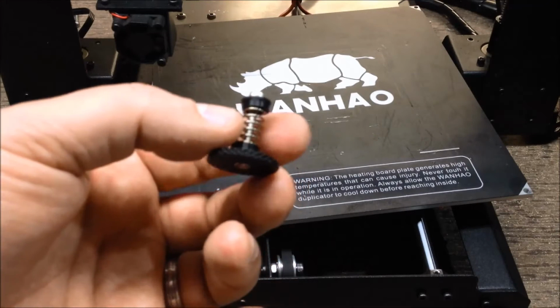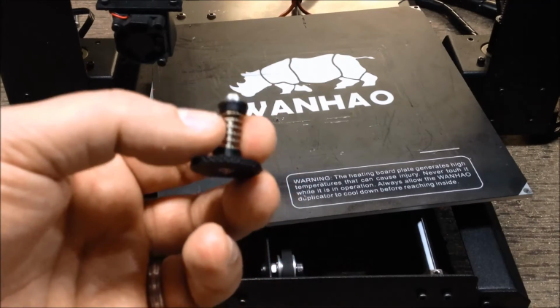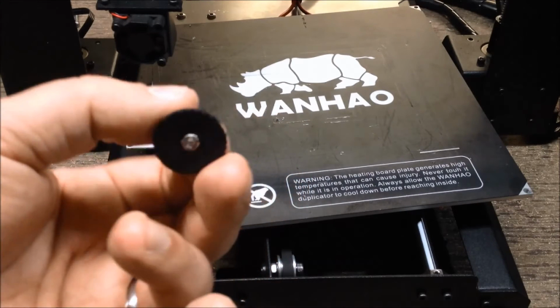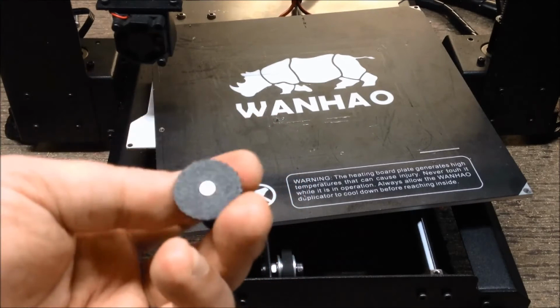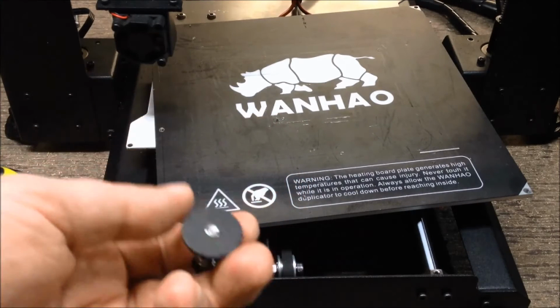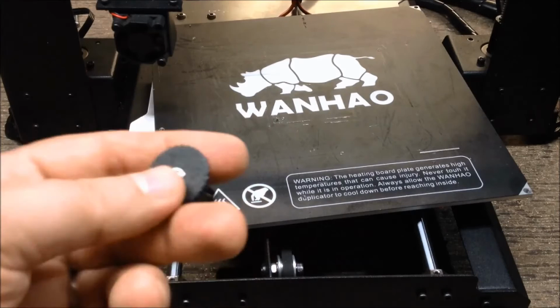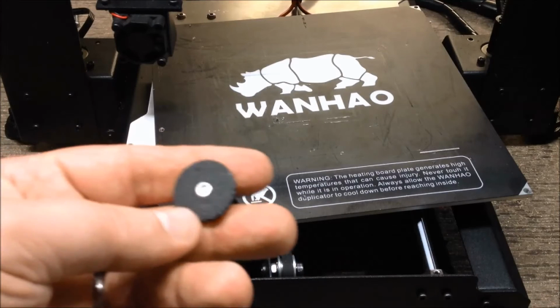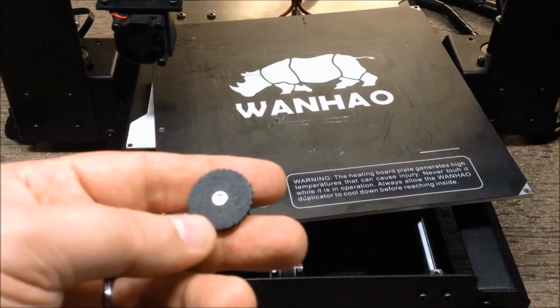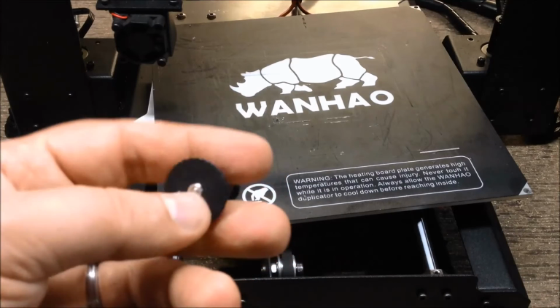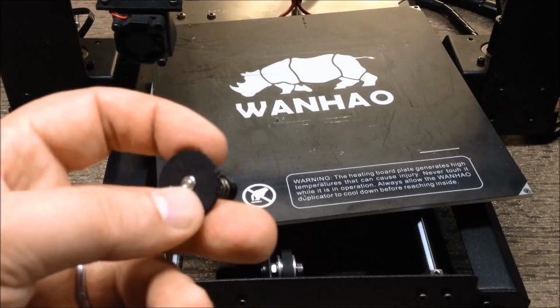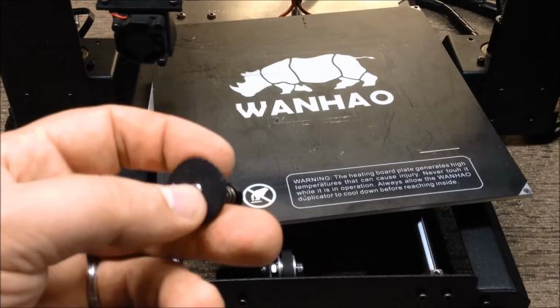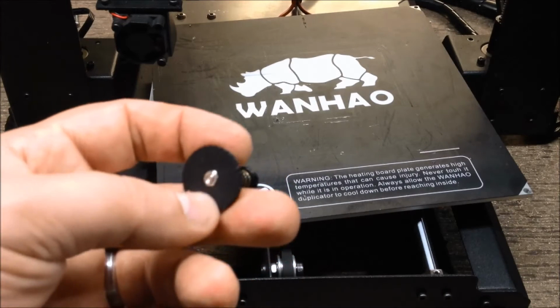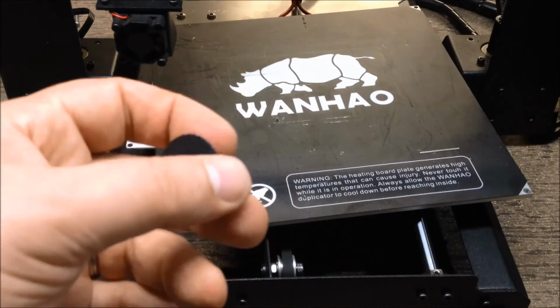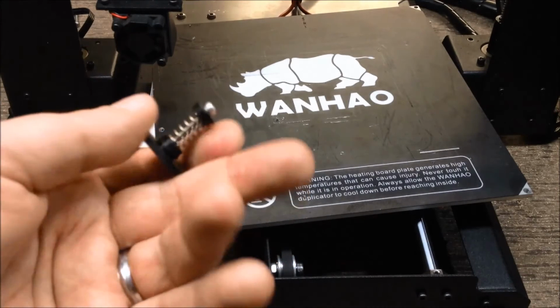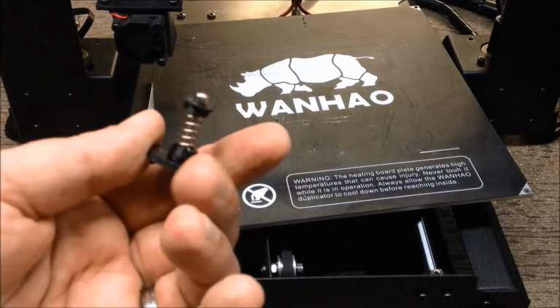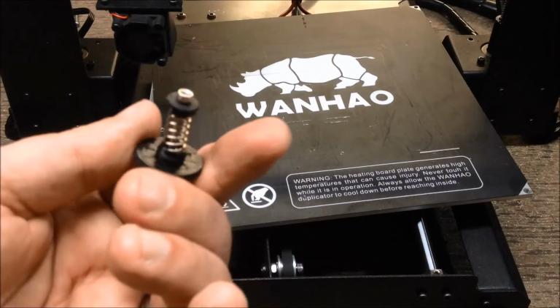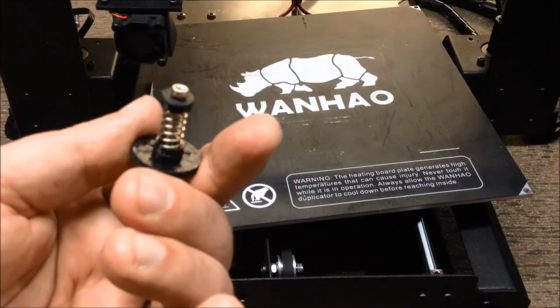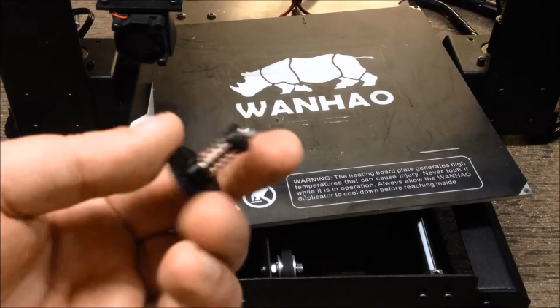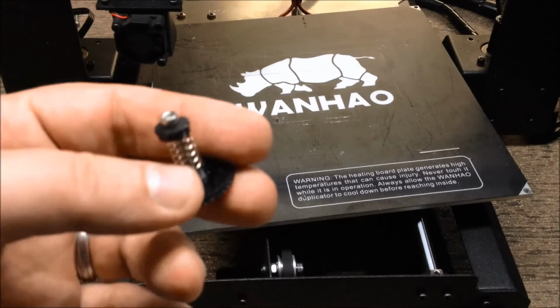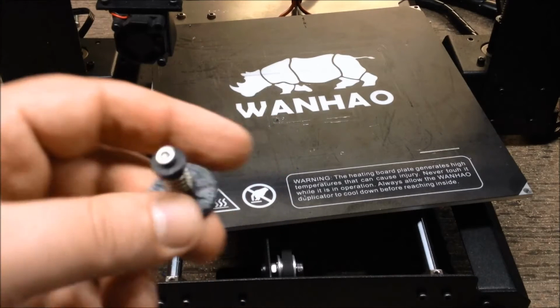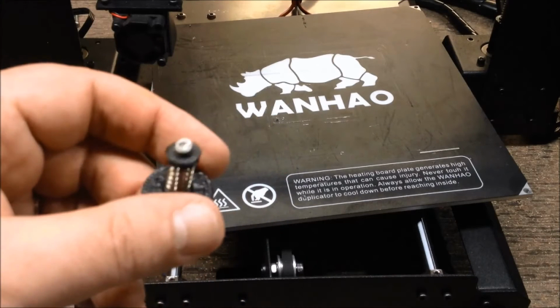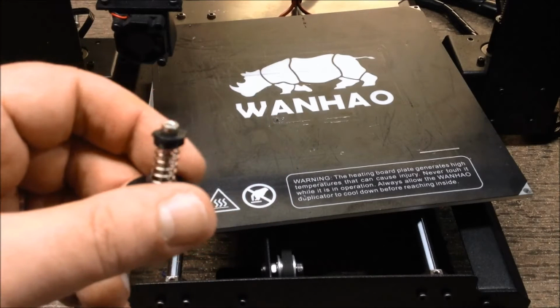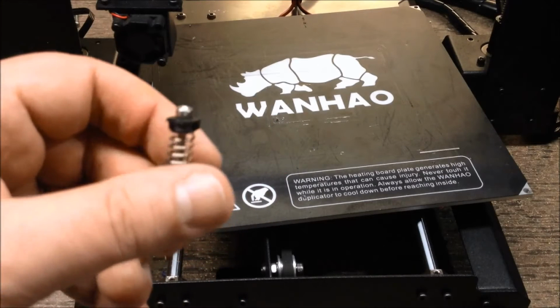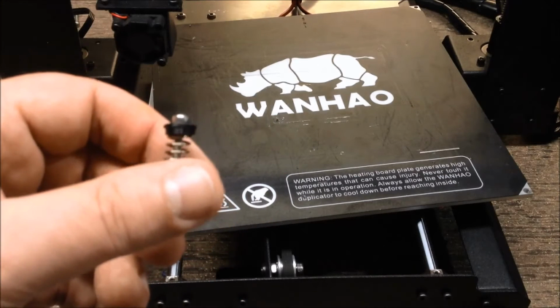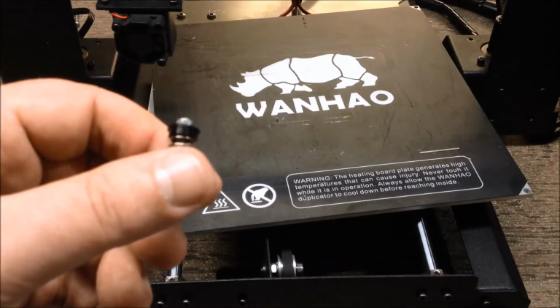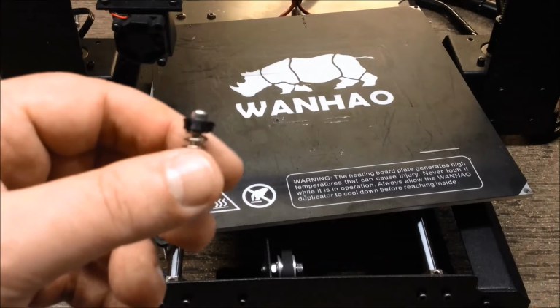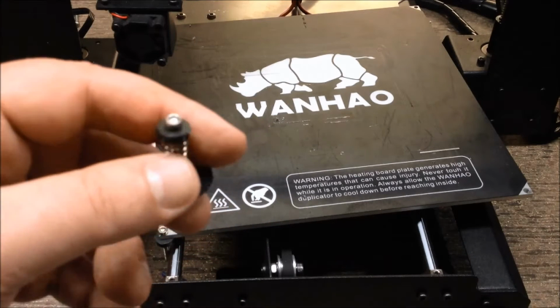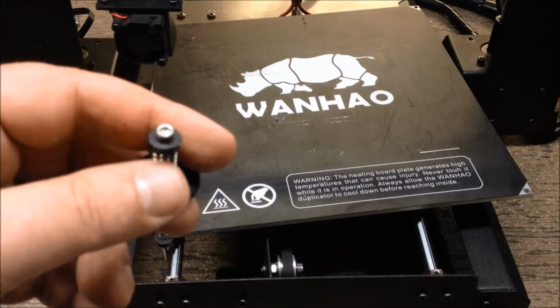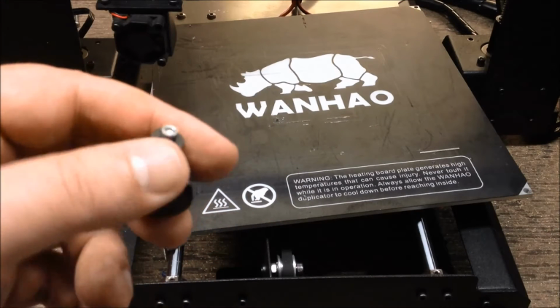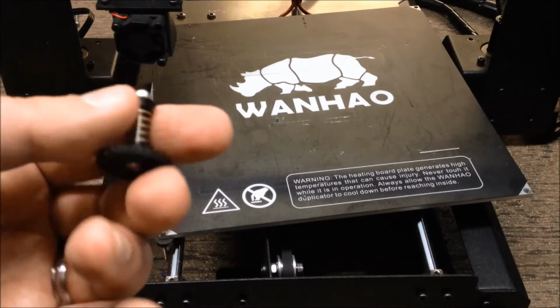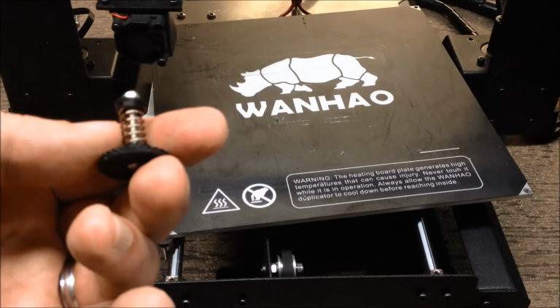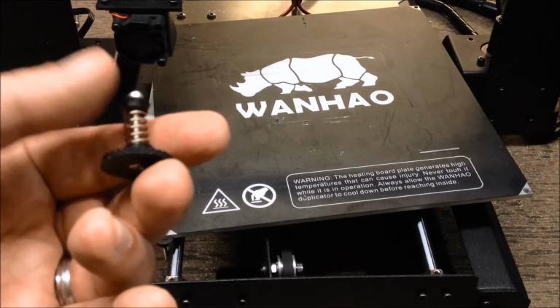What I've done is remixed this wheel a little bit. This is the standard wheel you see quite a bit on Thingiverse. I've remixed it for a number 4 nut, and I've also come up with my own spring holders.